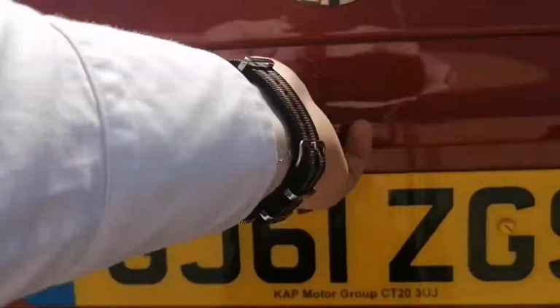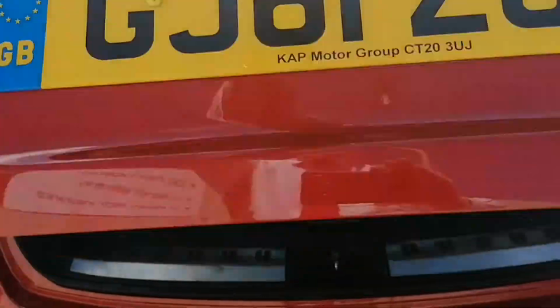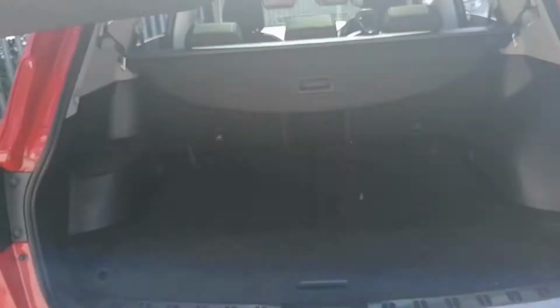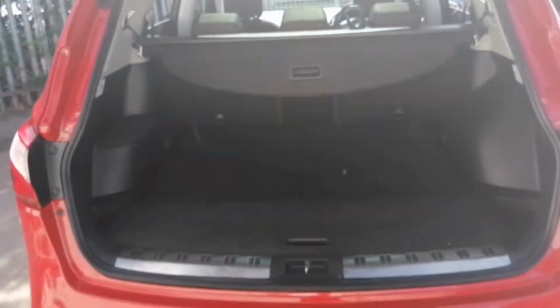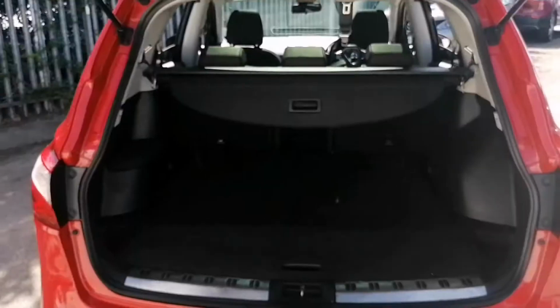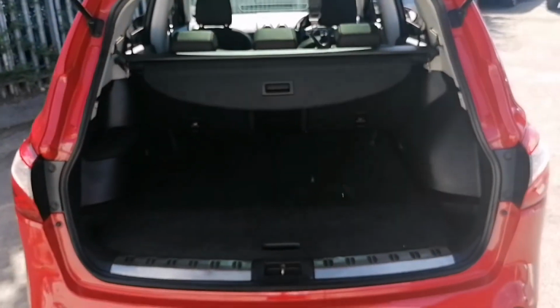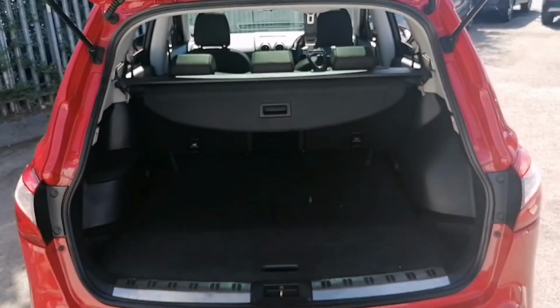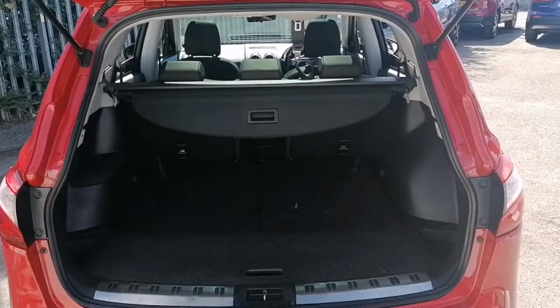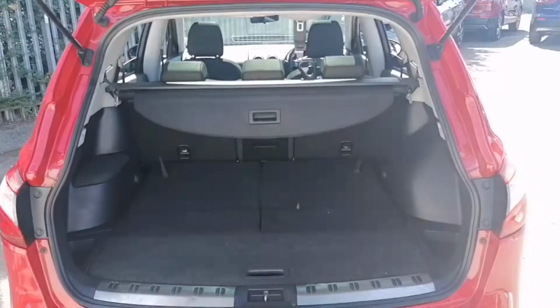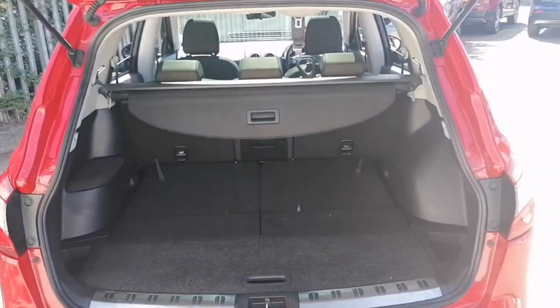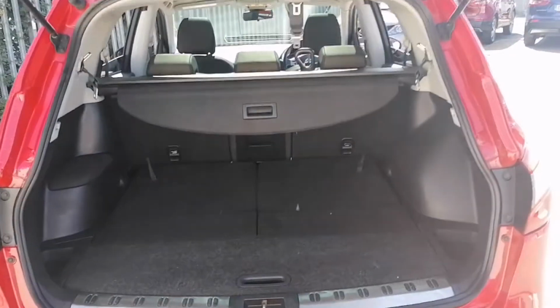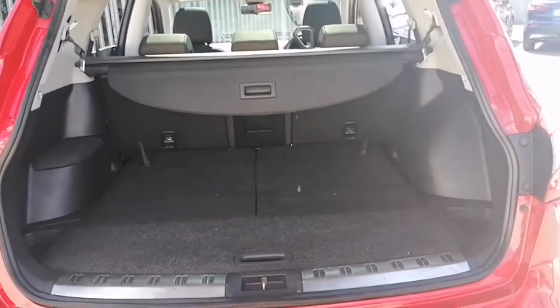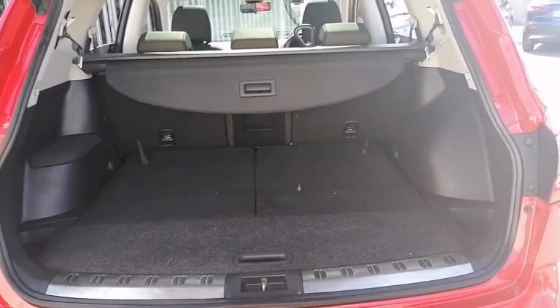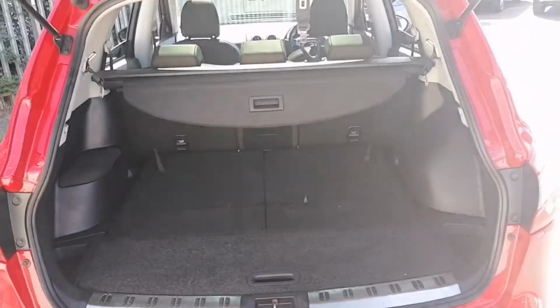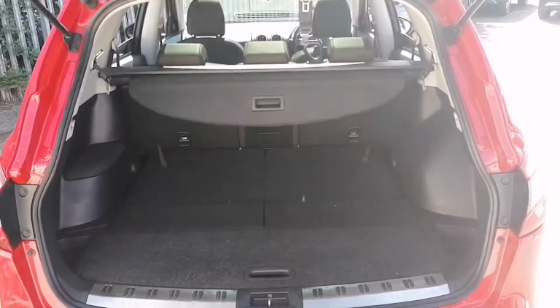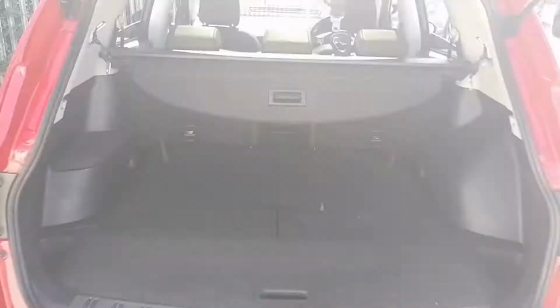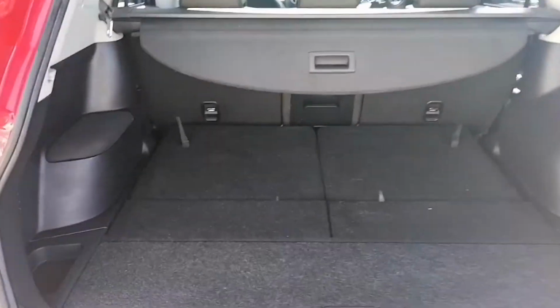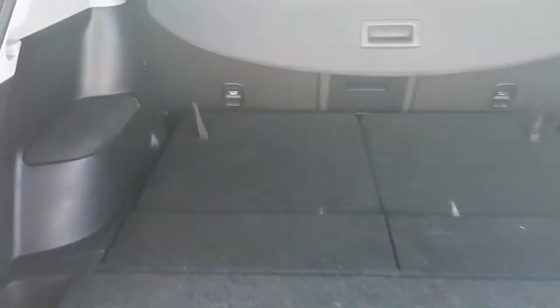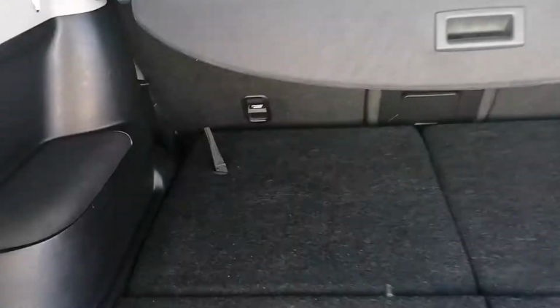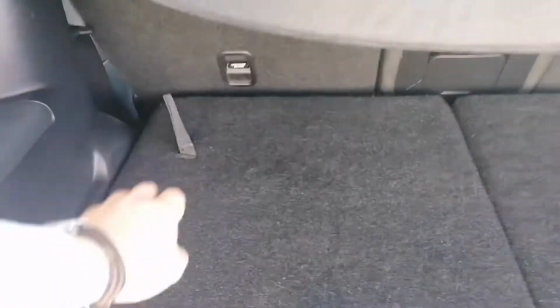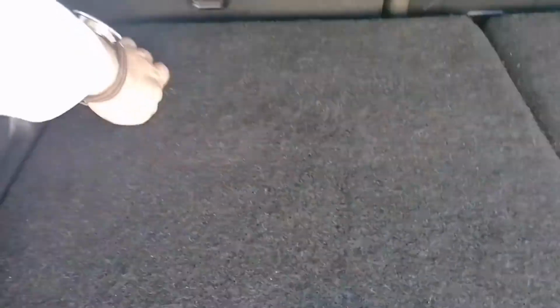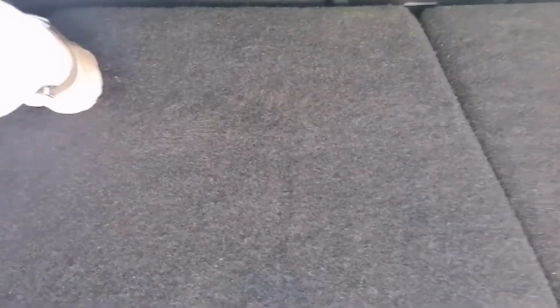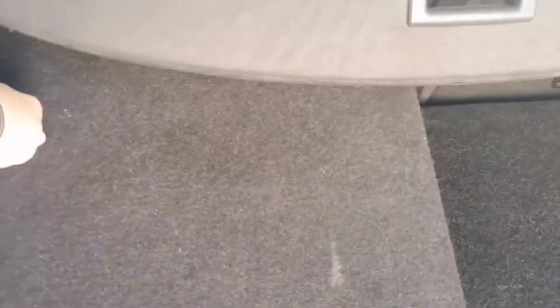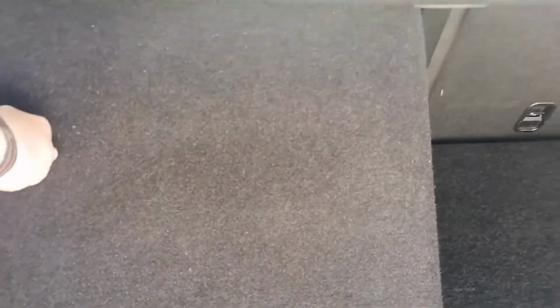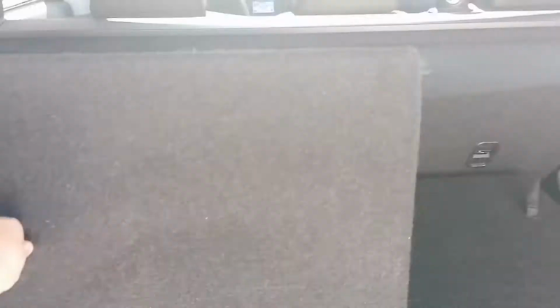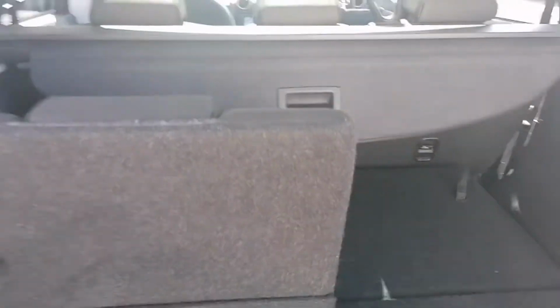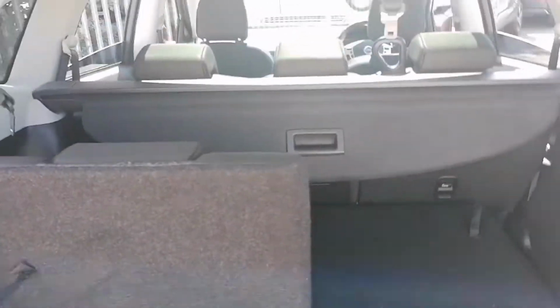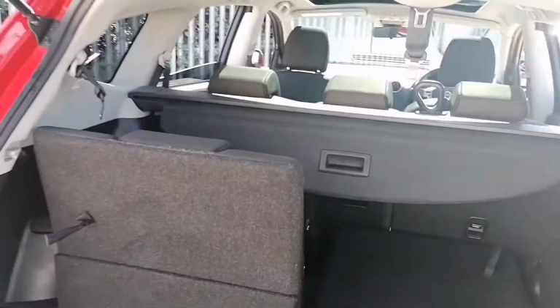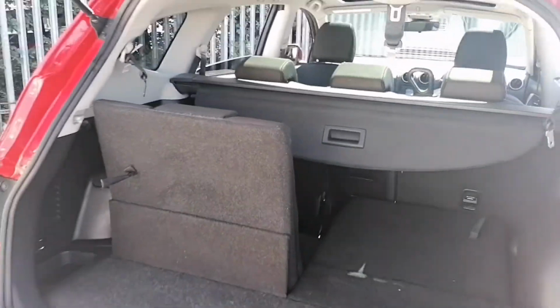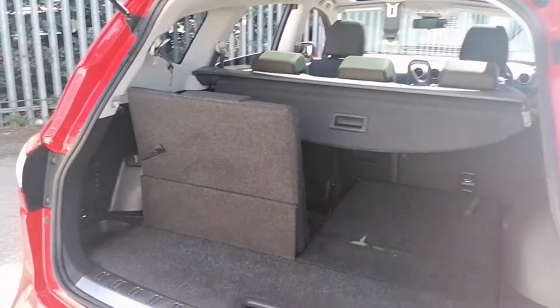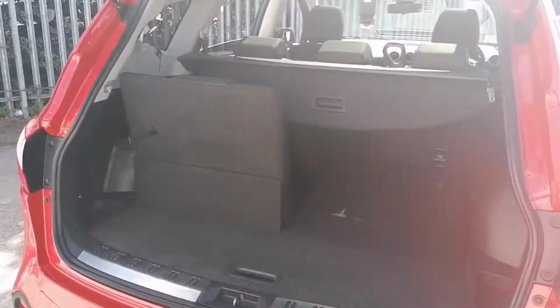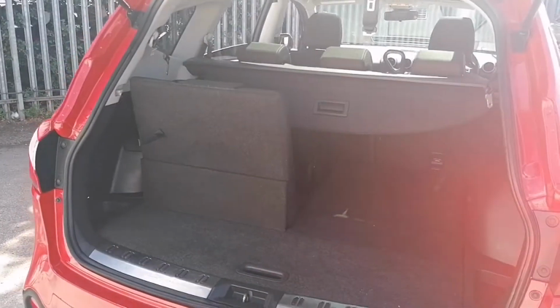And also, this one being a 7-seater, the car does have a very well-sized boot, with the added feature of the rear seats being easily activated, like so.